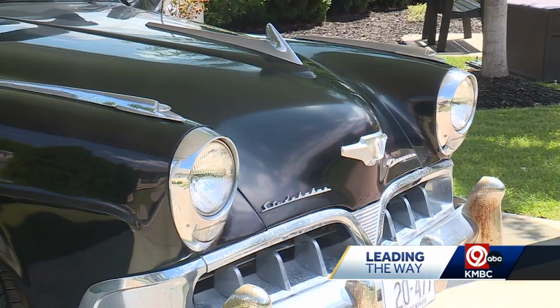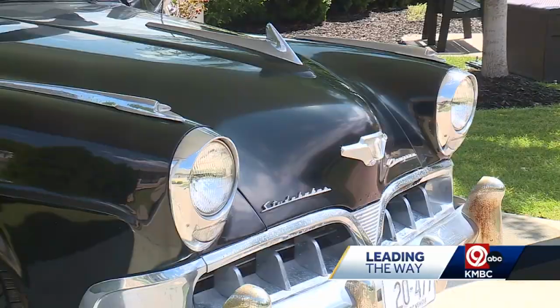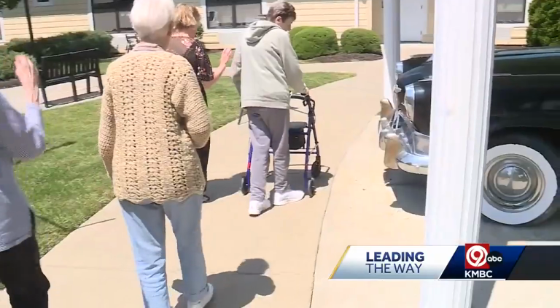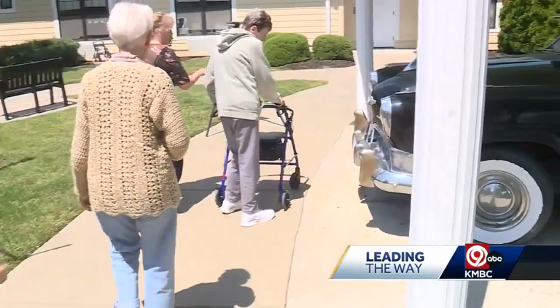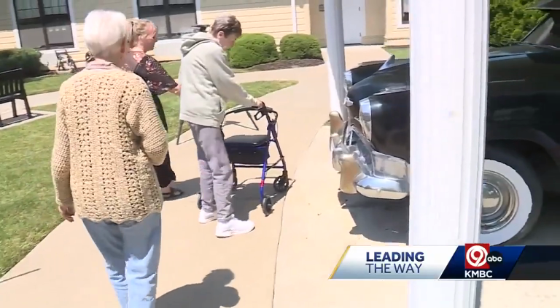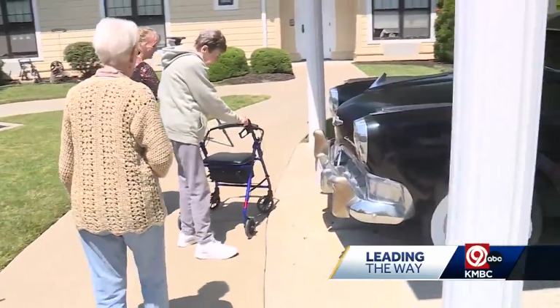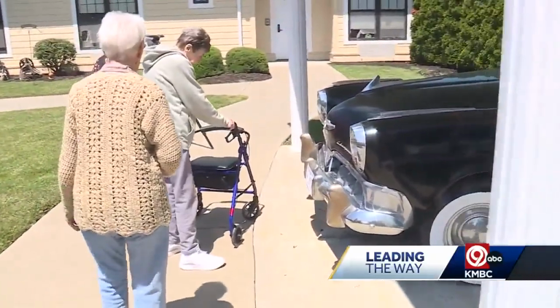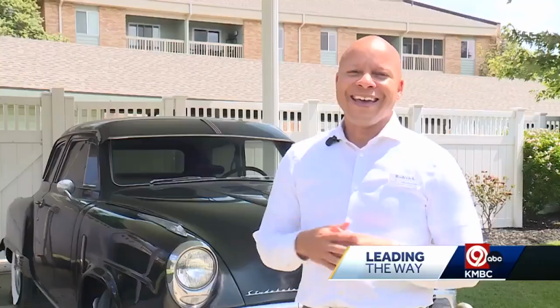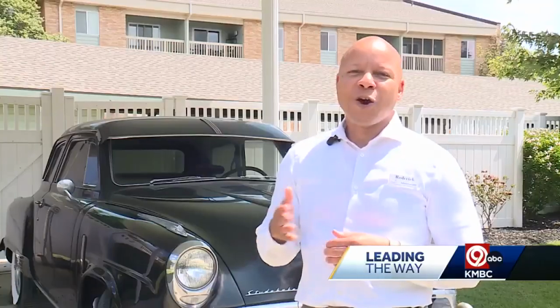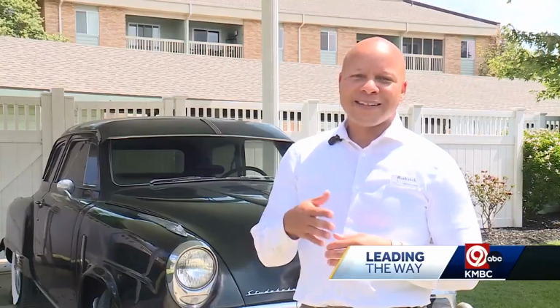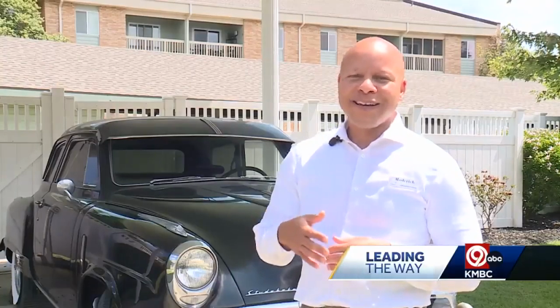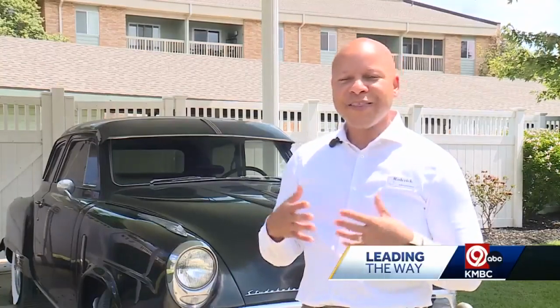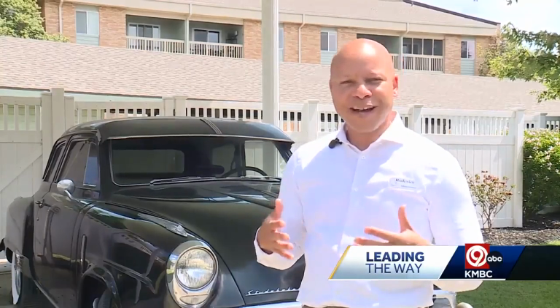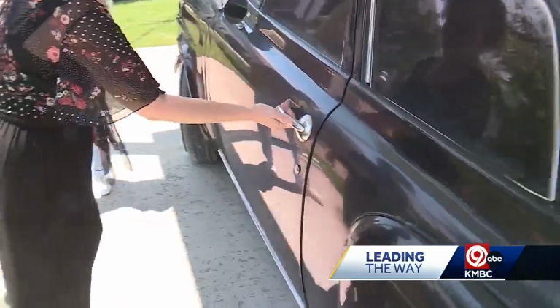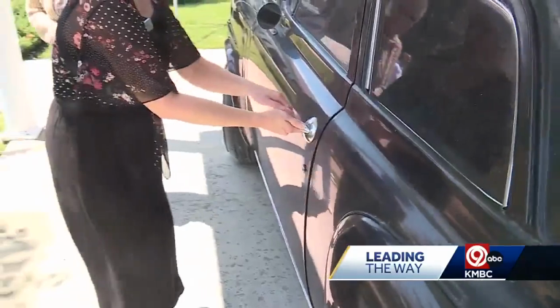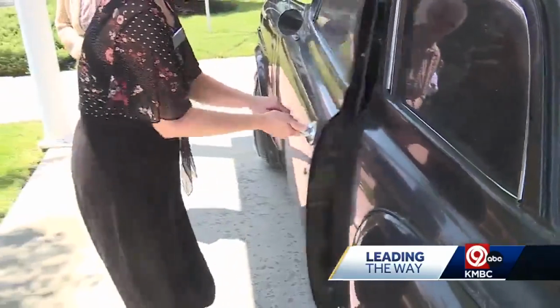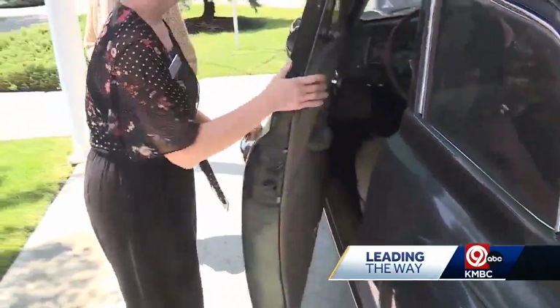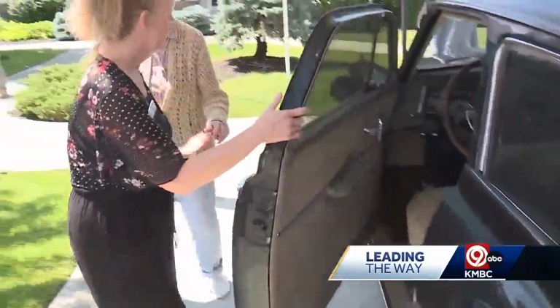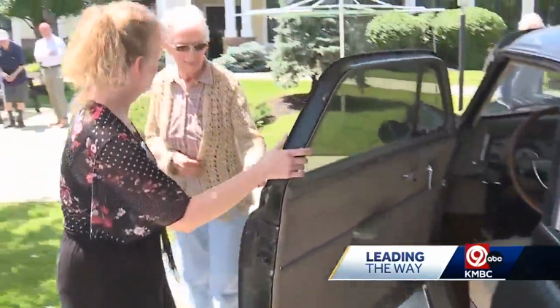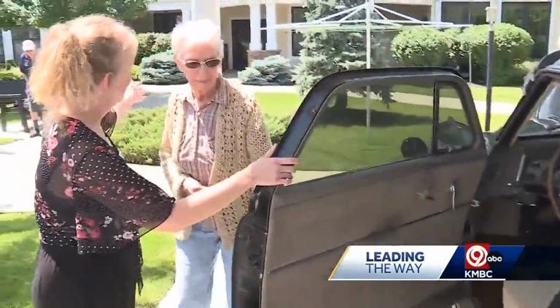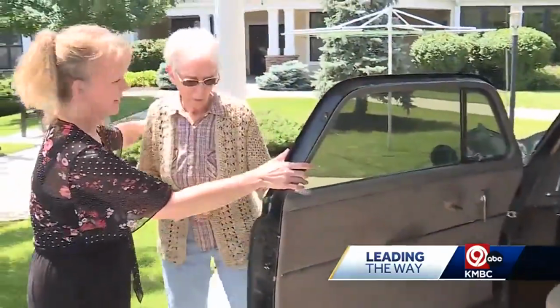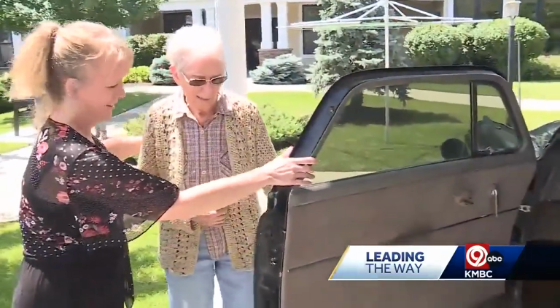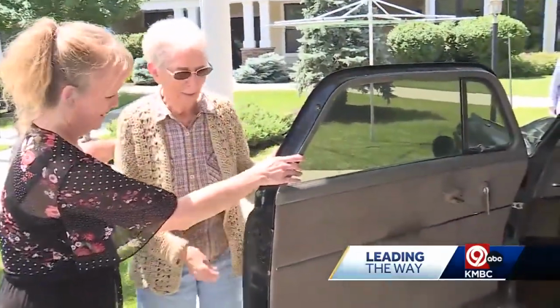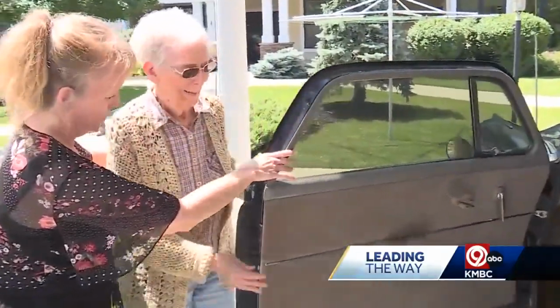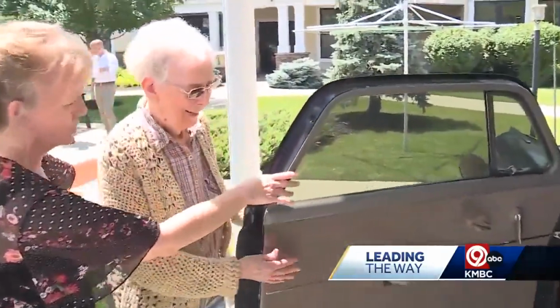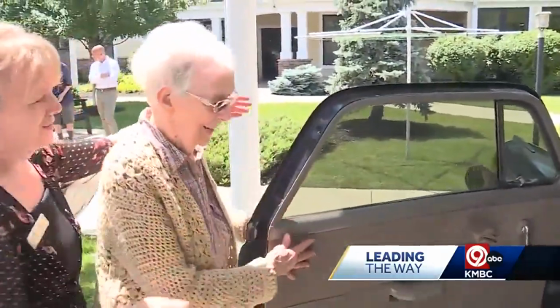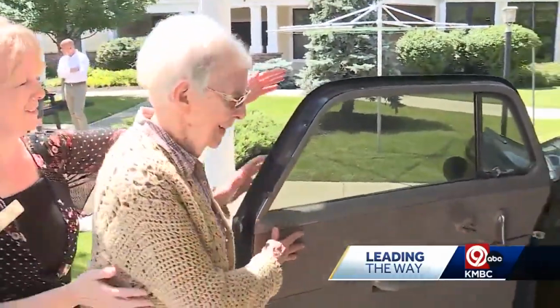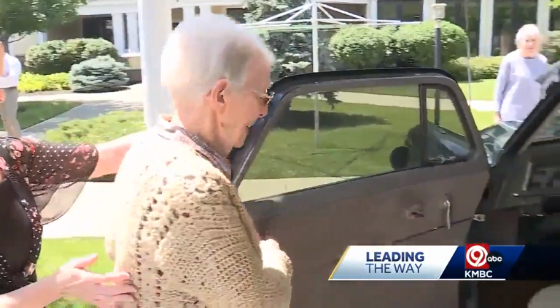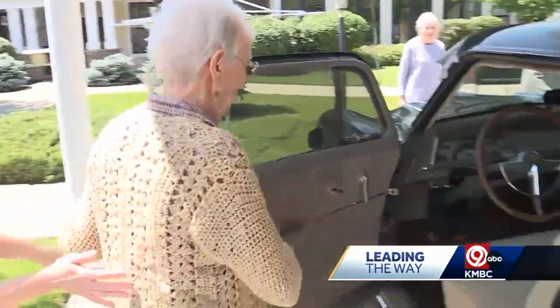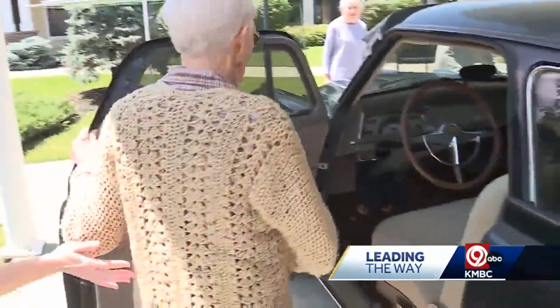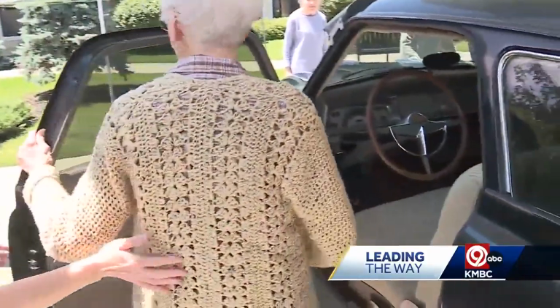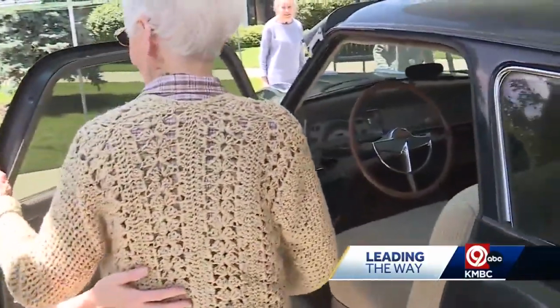It really gives our residents an opportunity to reminisce and go back to when they were driving. Most of the residents living at Wexford's Place suffer from memory loss, and Roderick says activities like walking around and sitting in the classic car help their memory.